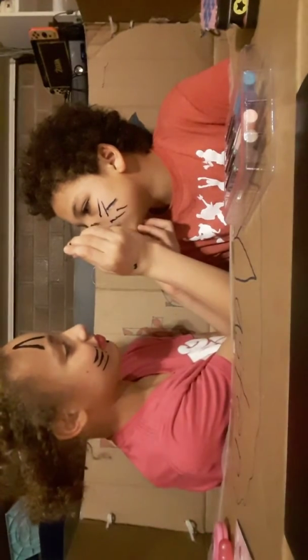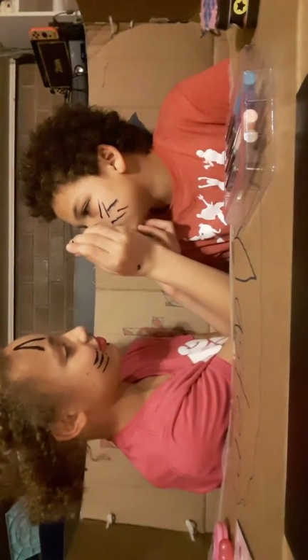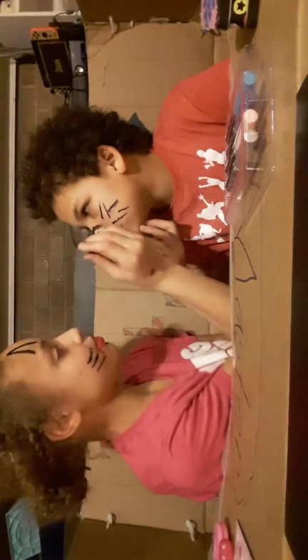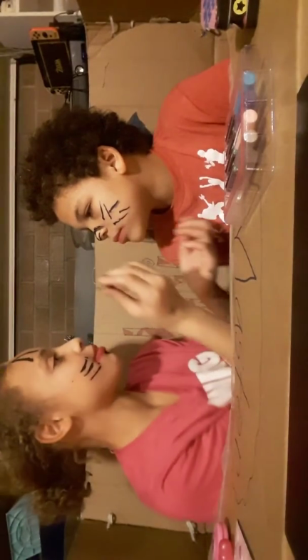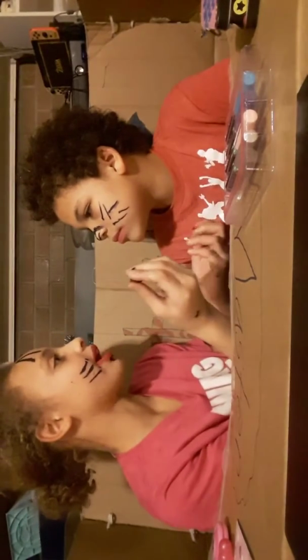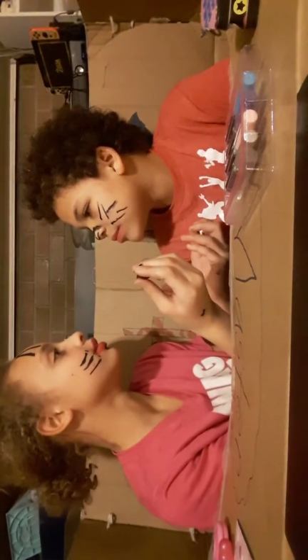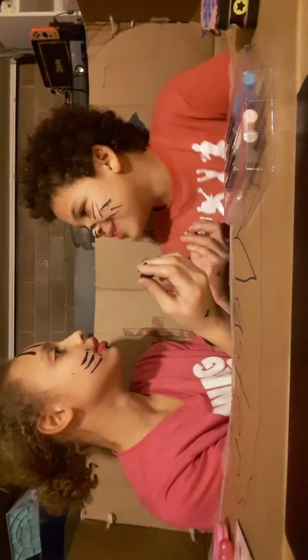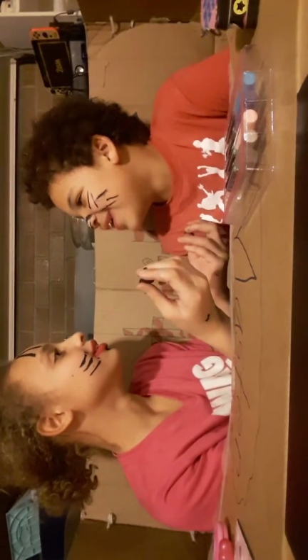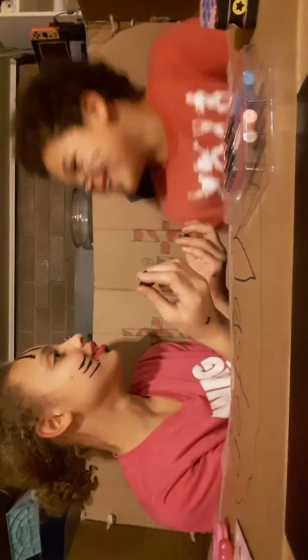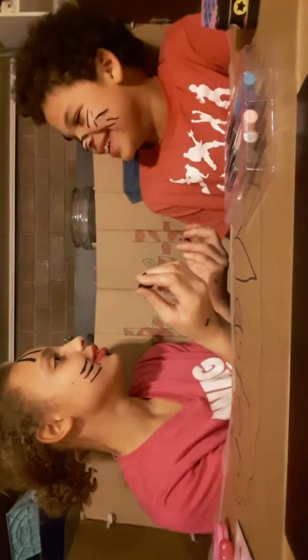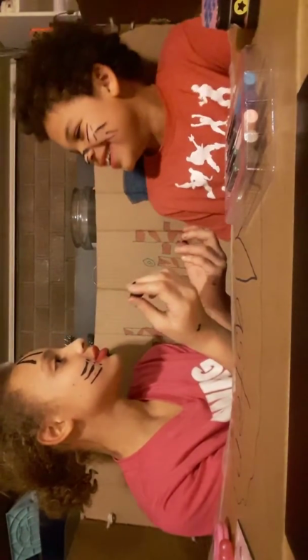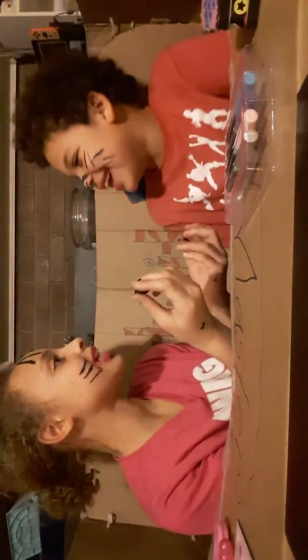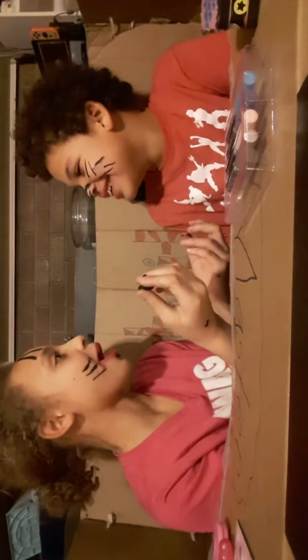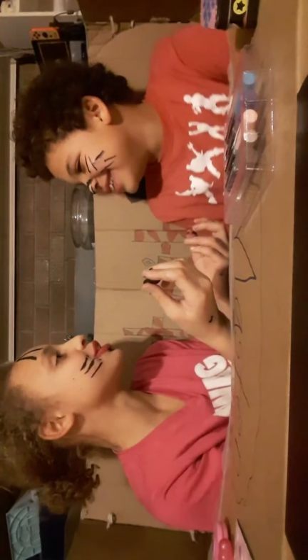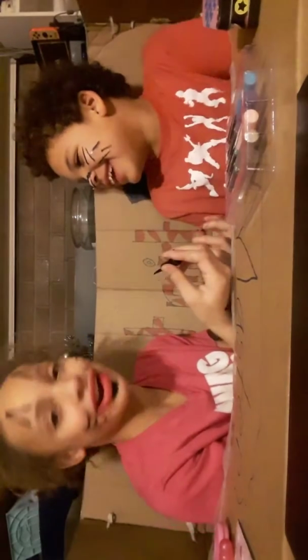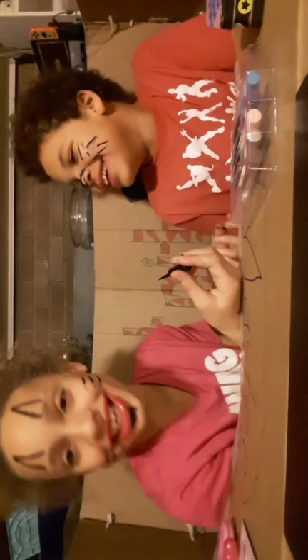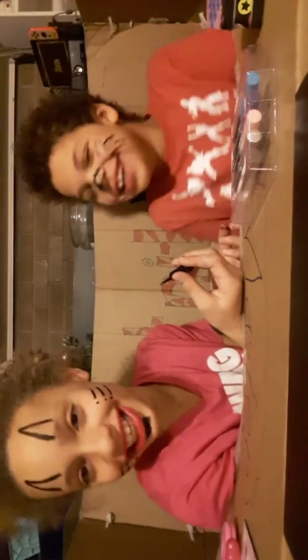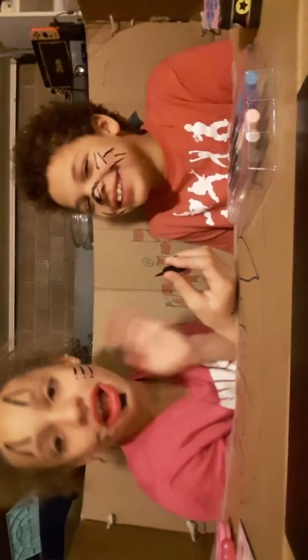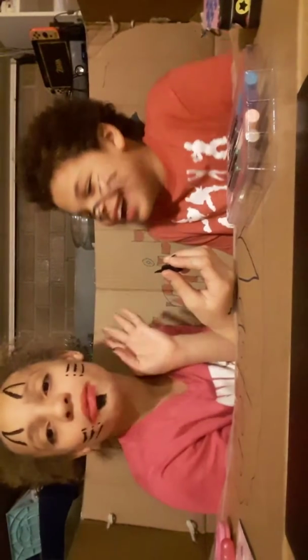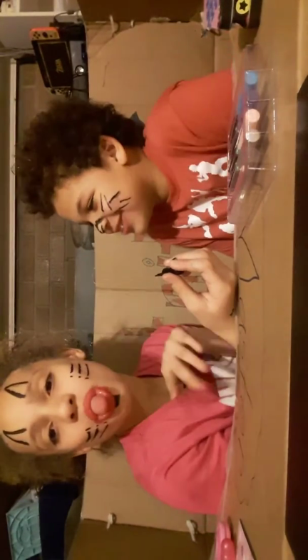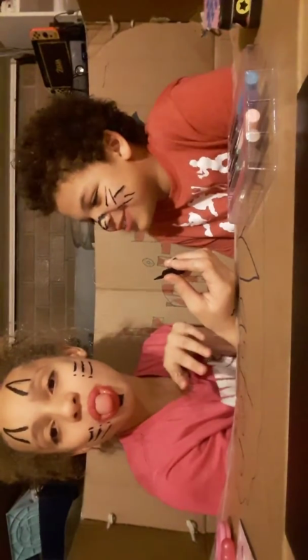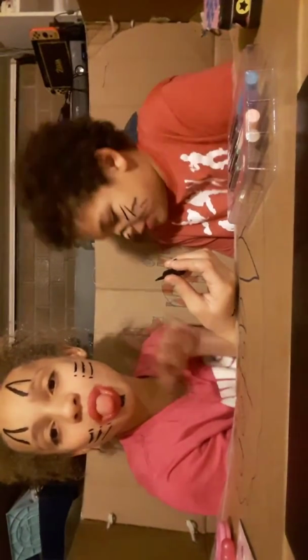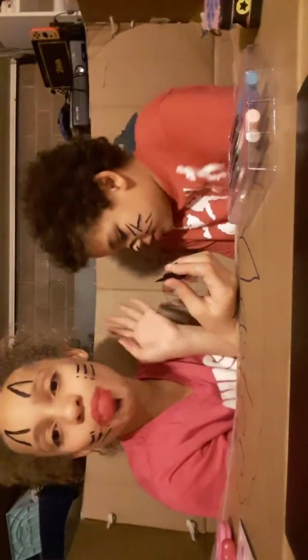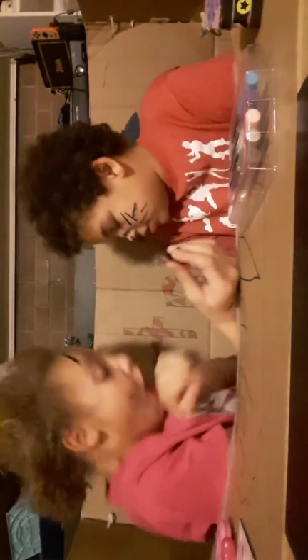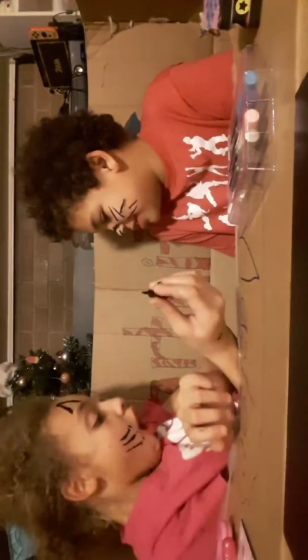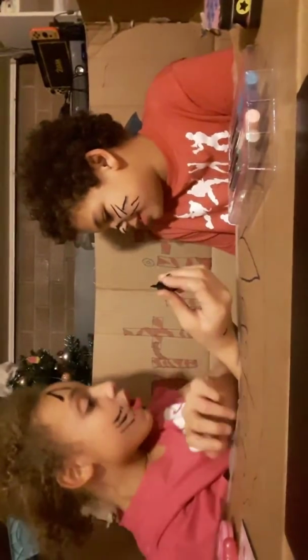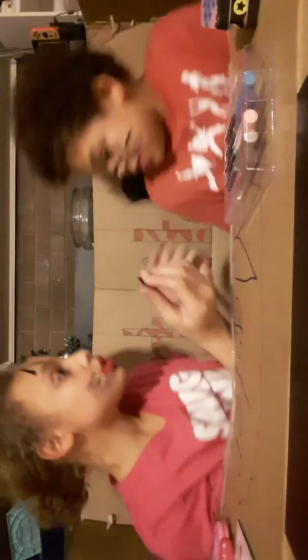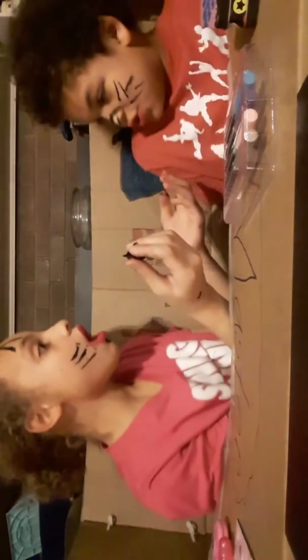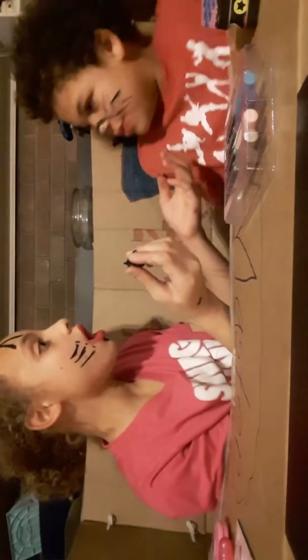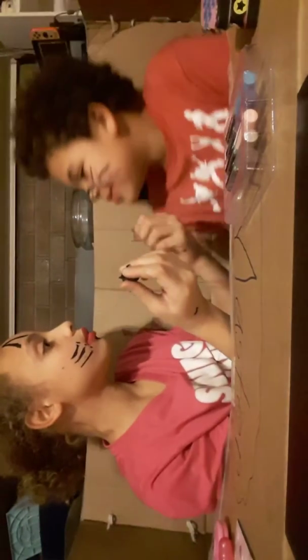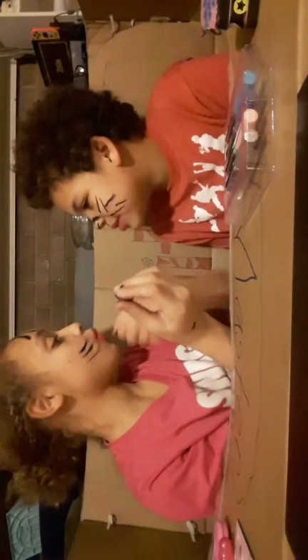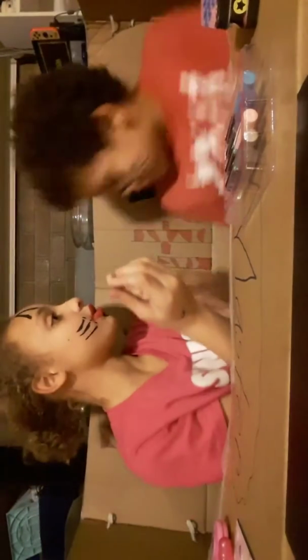Stop staring at my forehead. I'm not. Stop staring at me — you're scaring me. Your cat ears are so weird. I want to wipe it on your shirt.